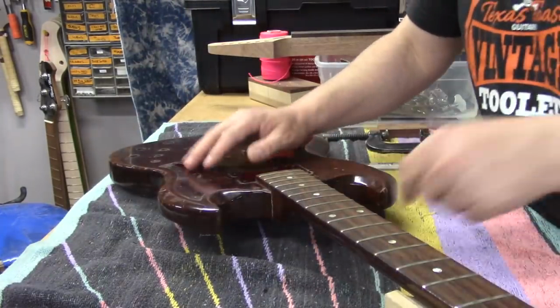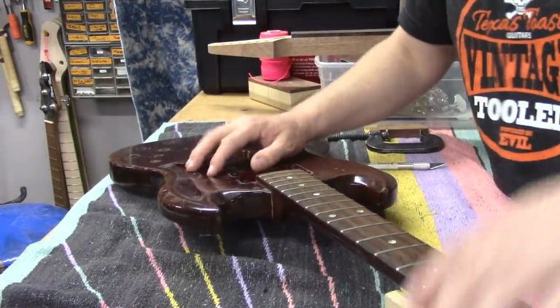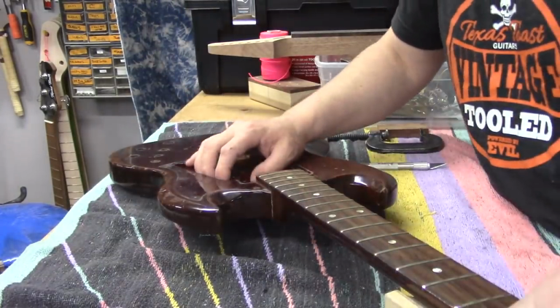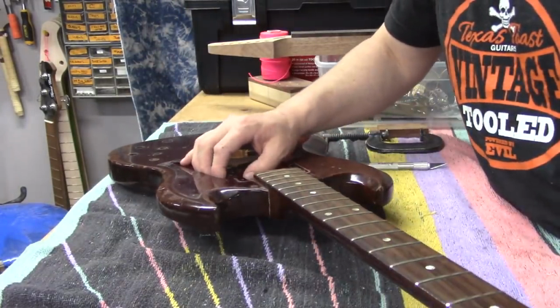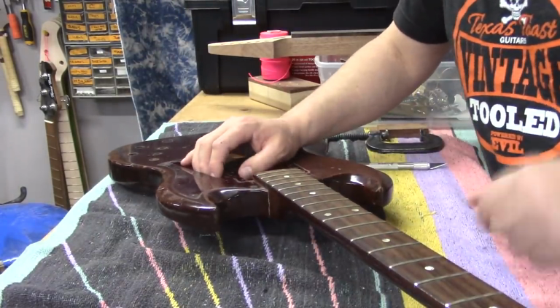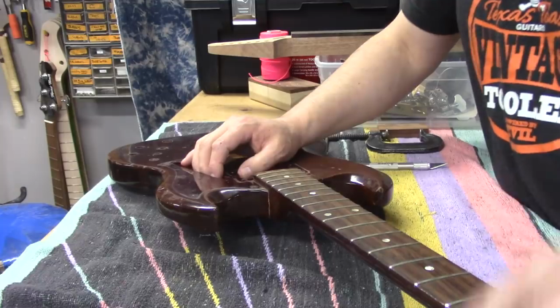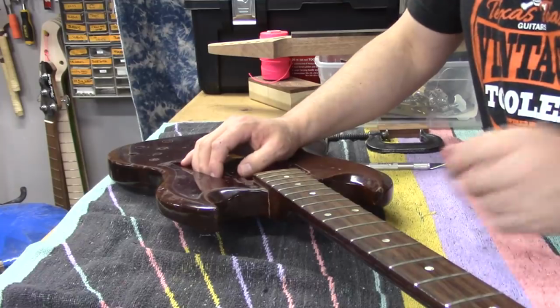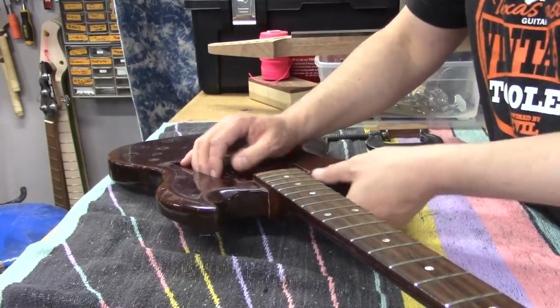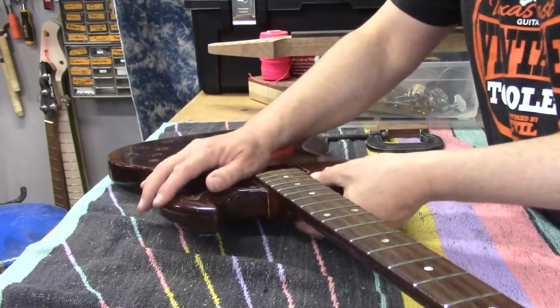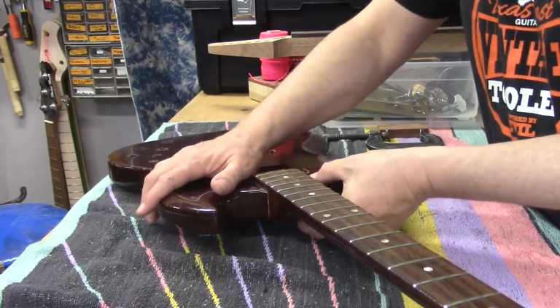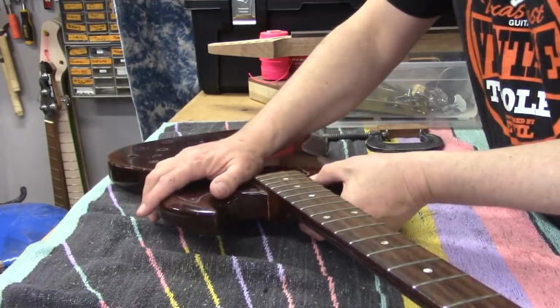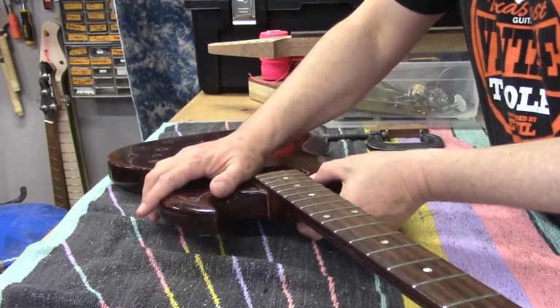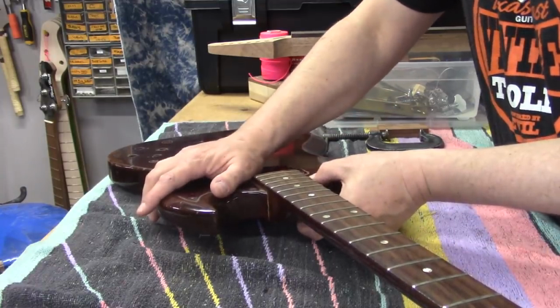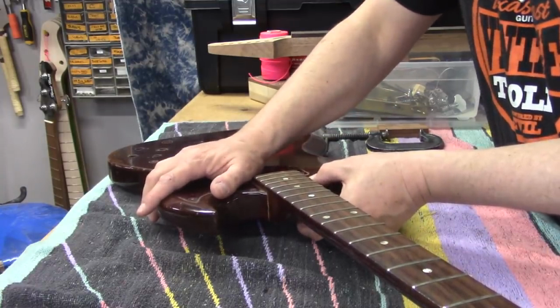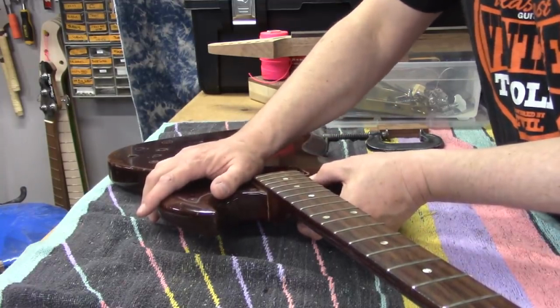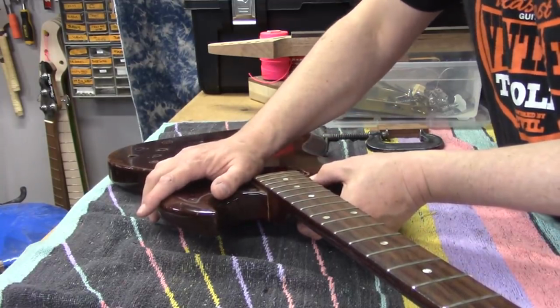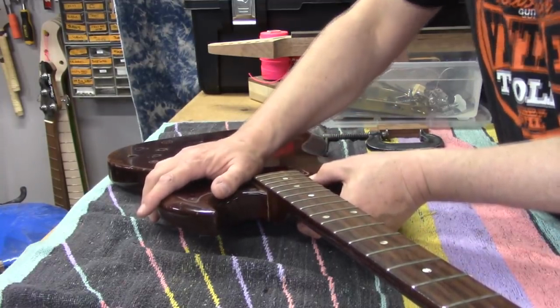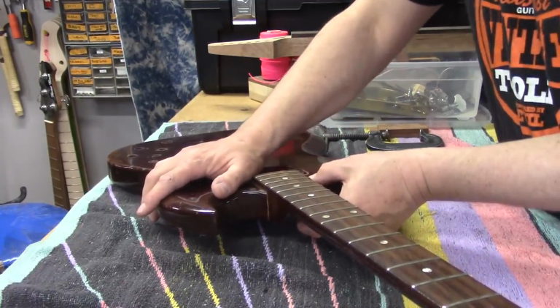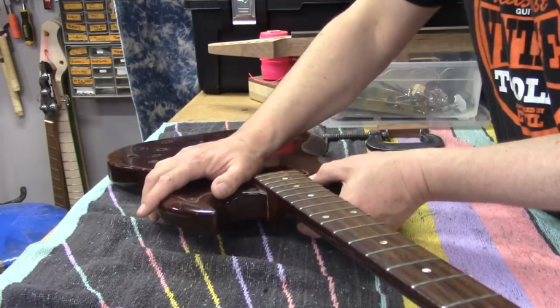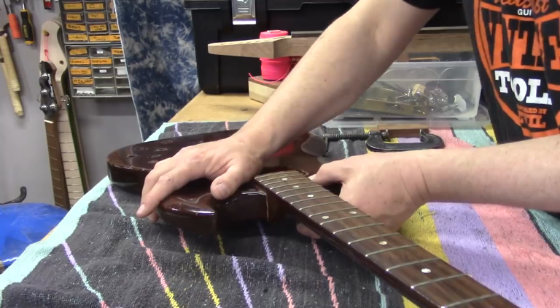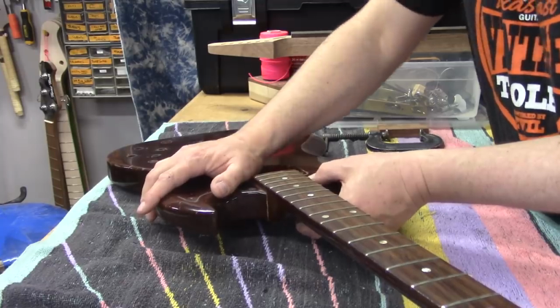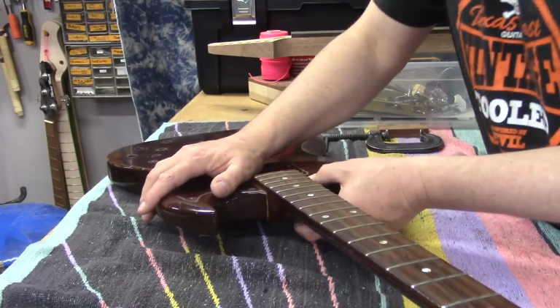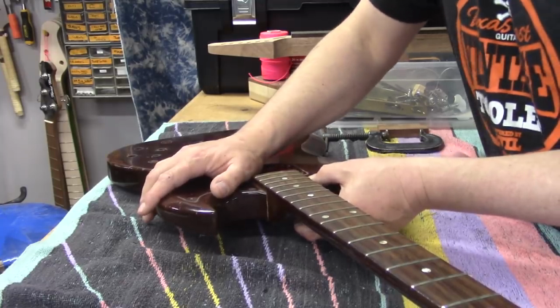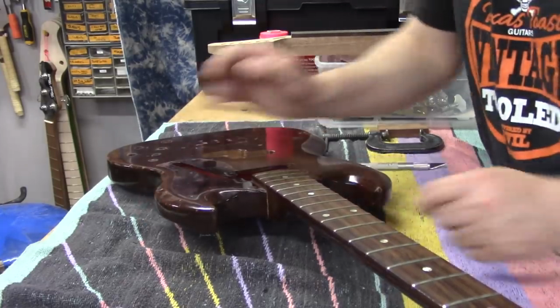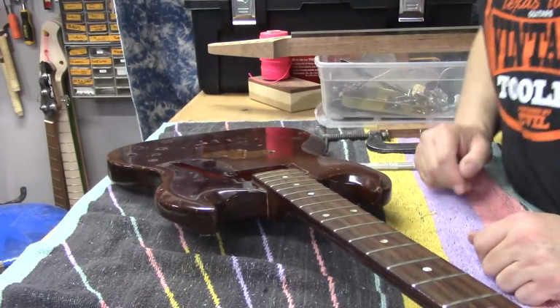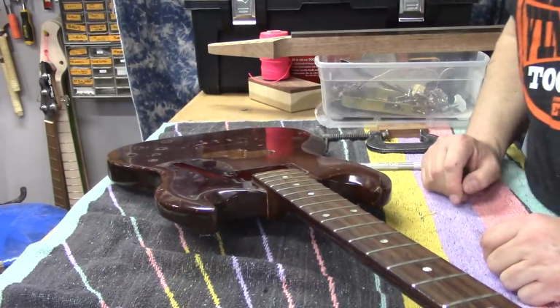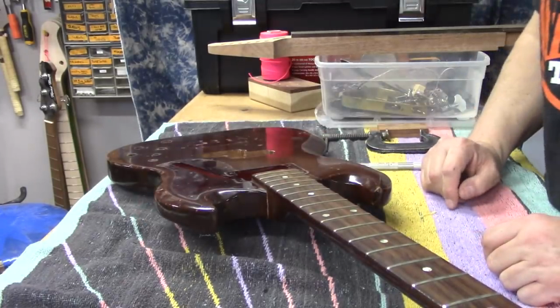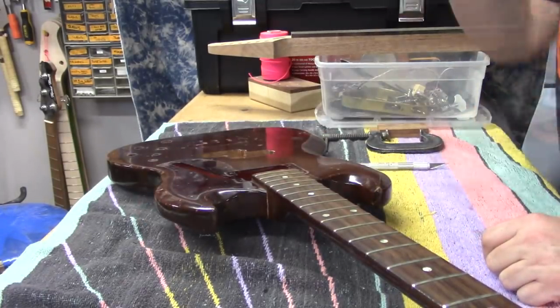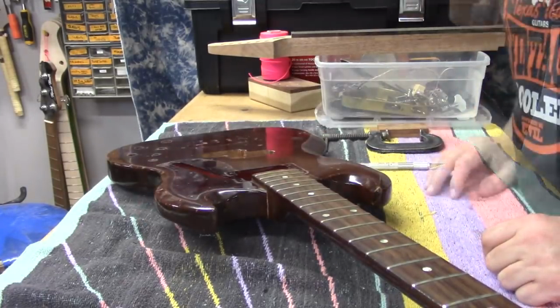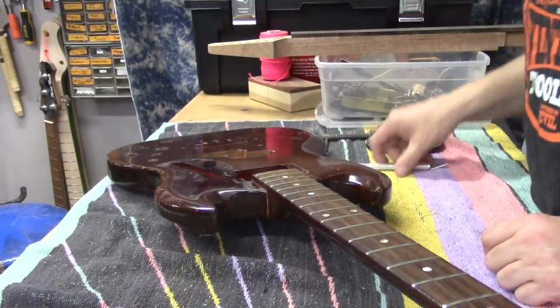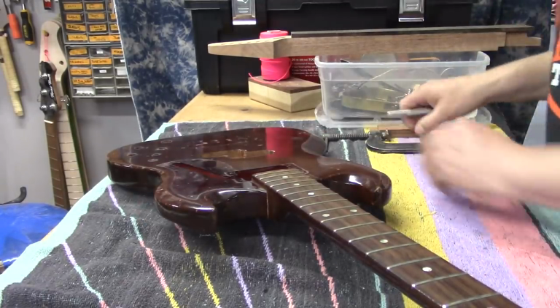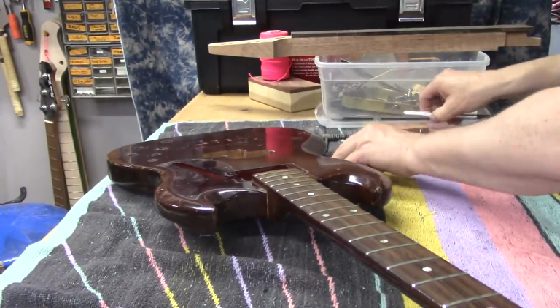This is actually propped up on my little neck rest here, and when I just press on it just a little bit, it's really moving. This isn't going to take too much heat at all.